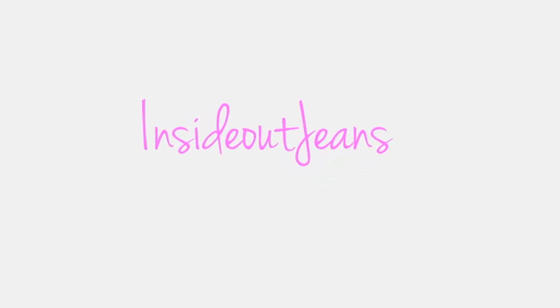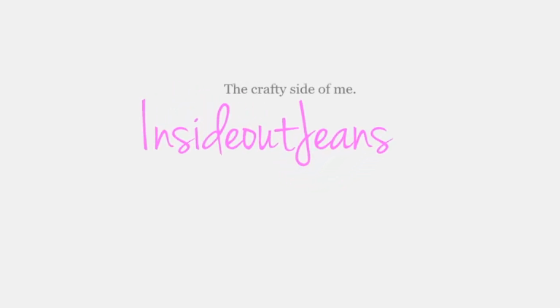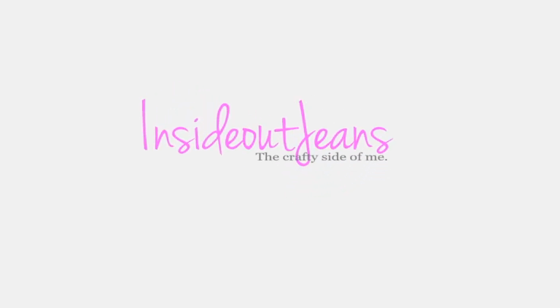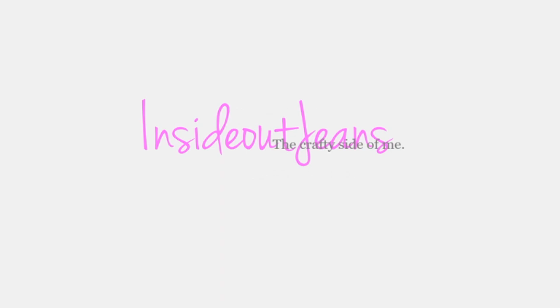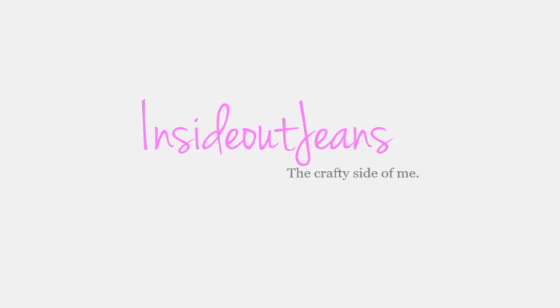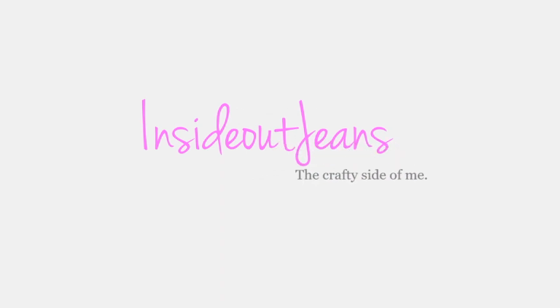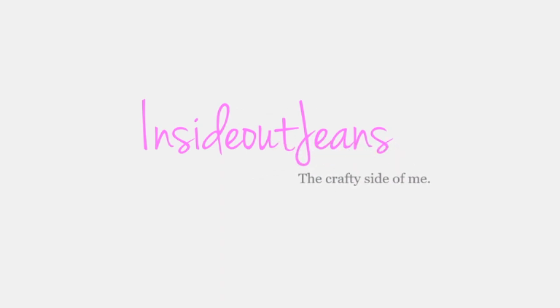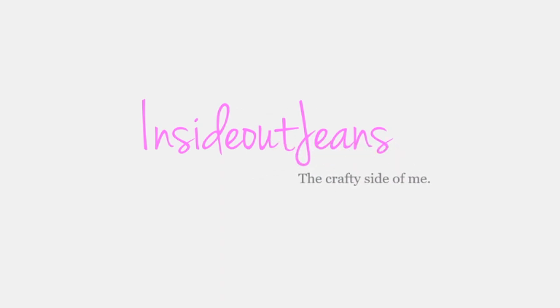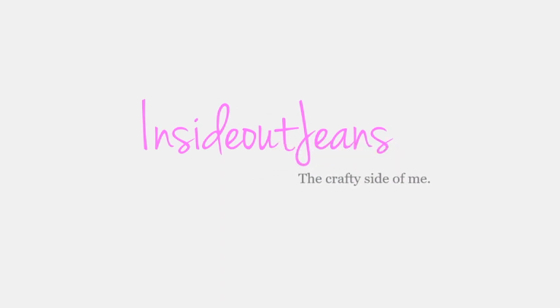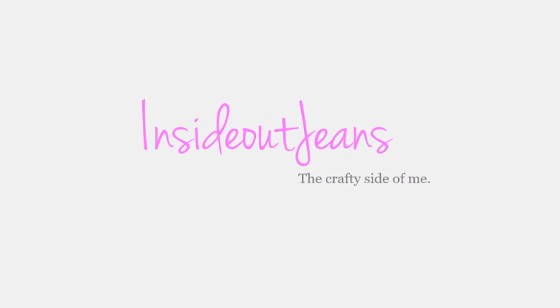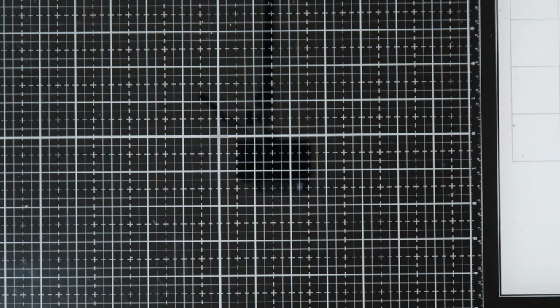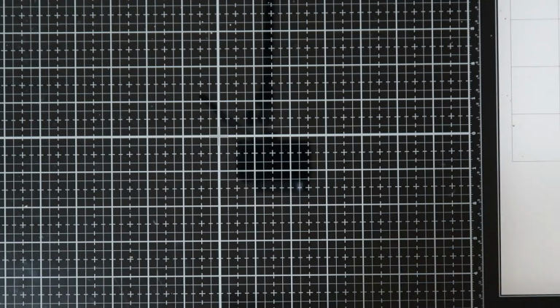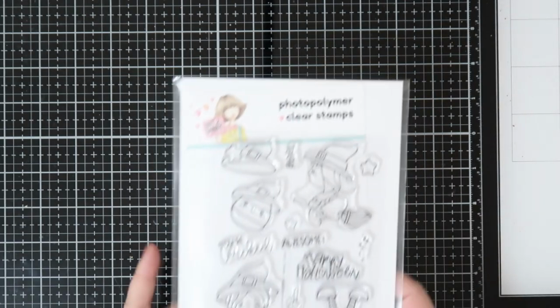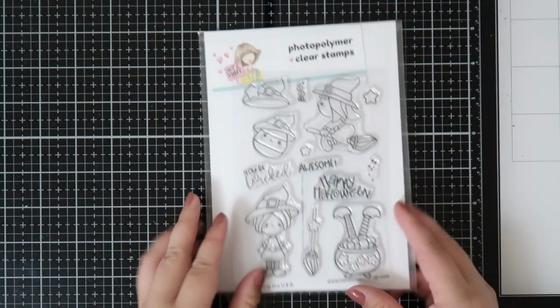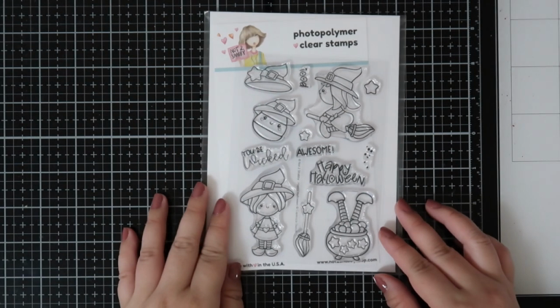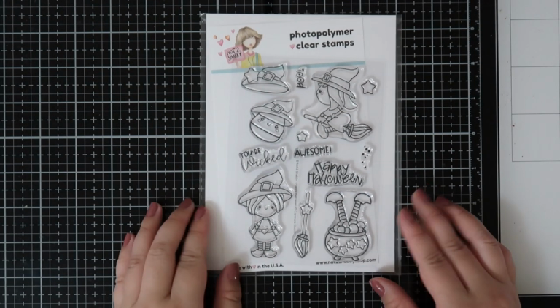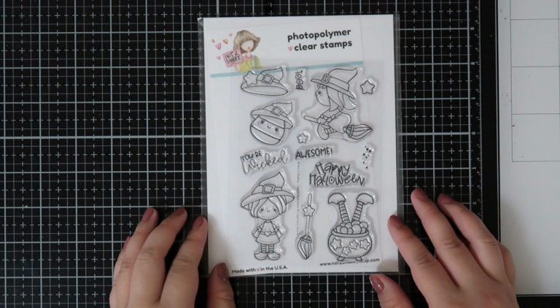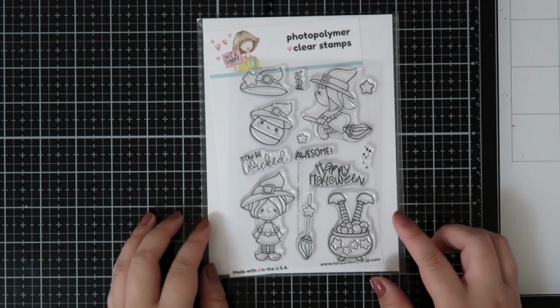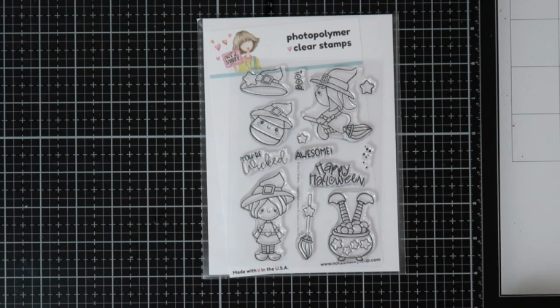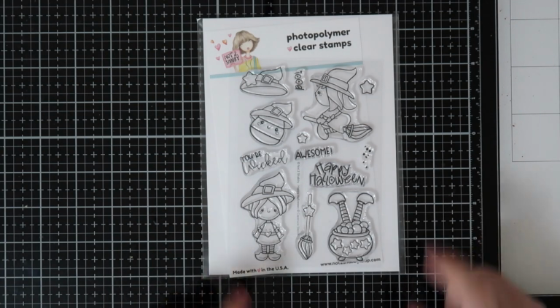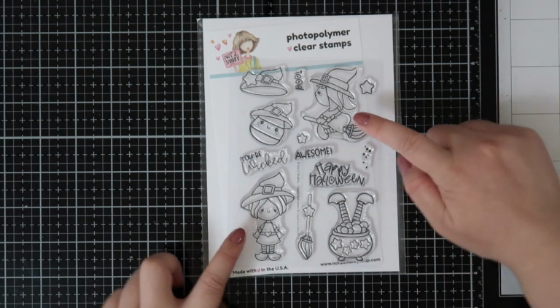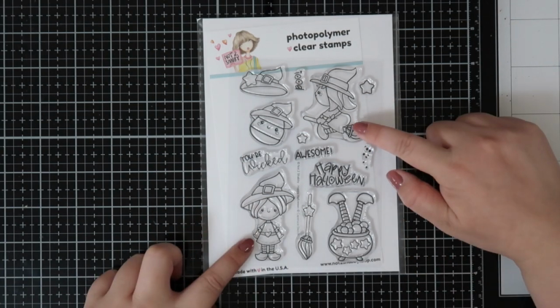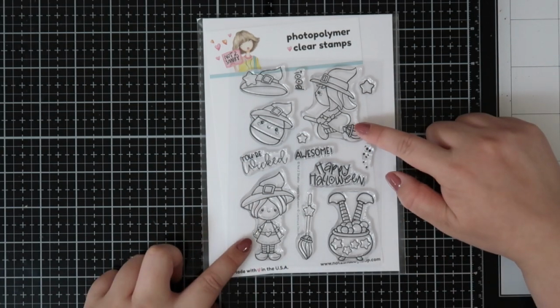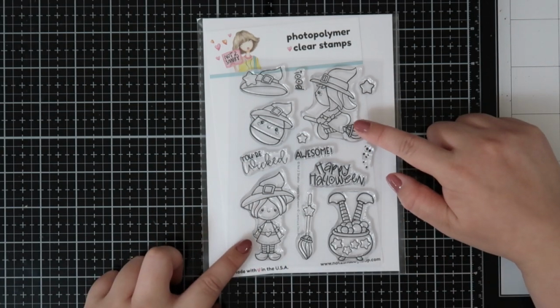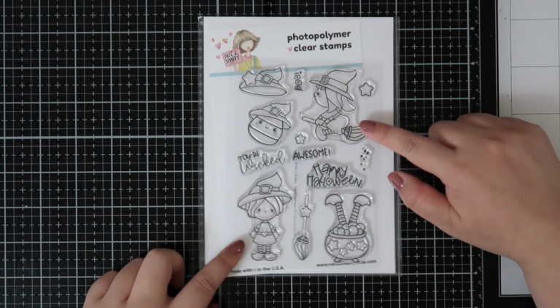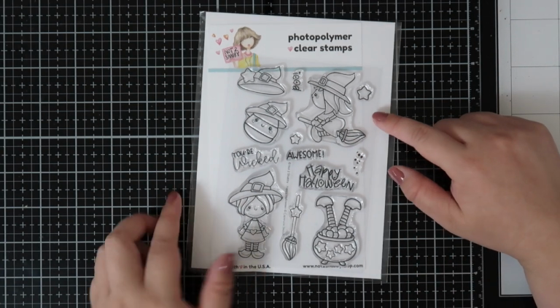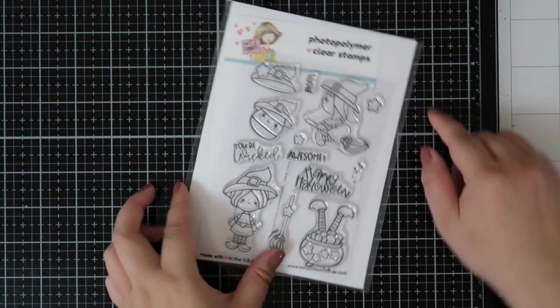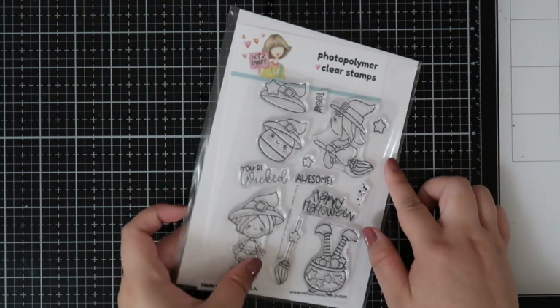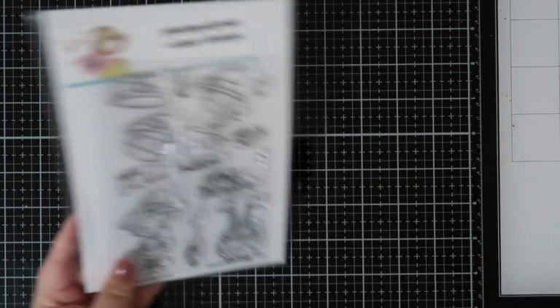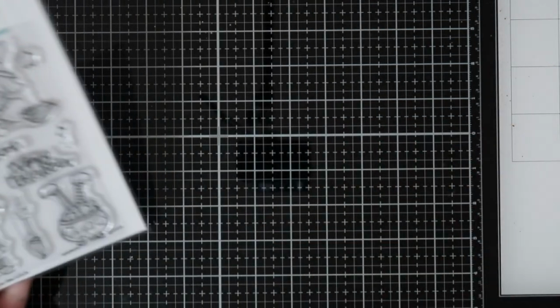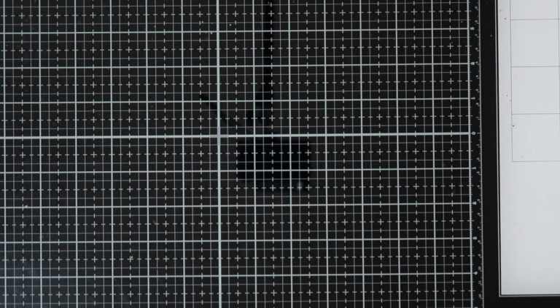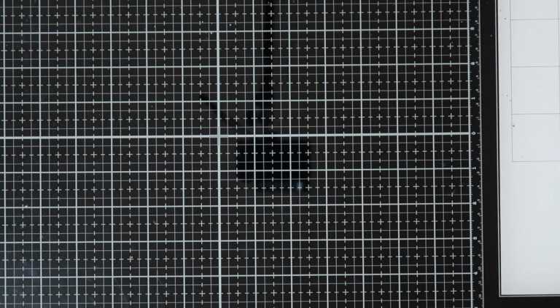Hi everyone, today I'm sharing a scene card using Natu Shabby's Happy Halloween stamp set, just in time for Halloween. For this card I'm focusing on the two witch images.